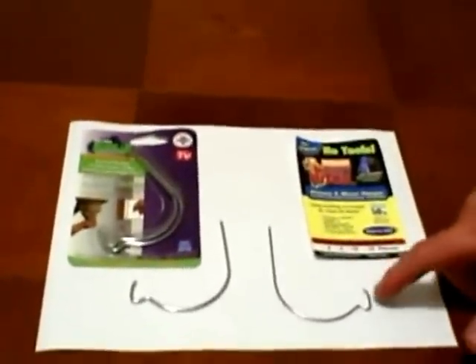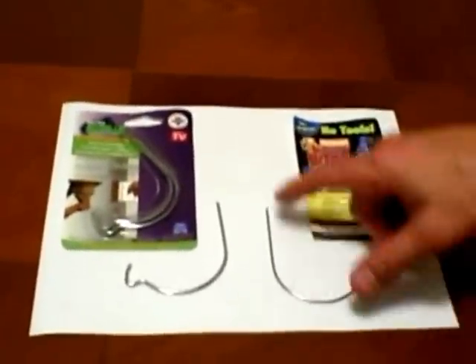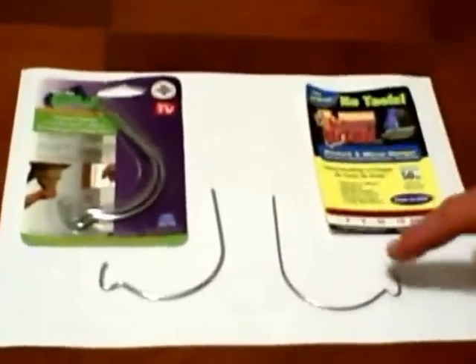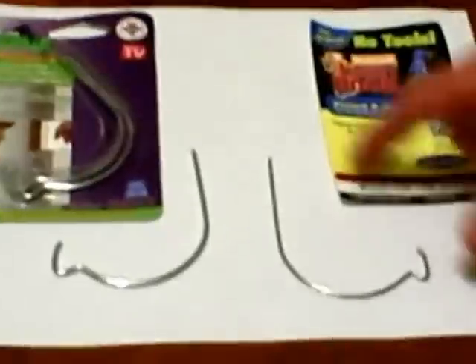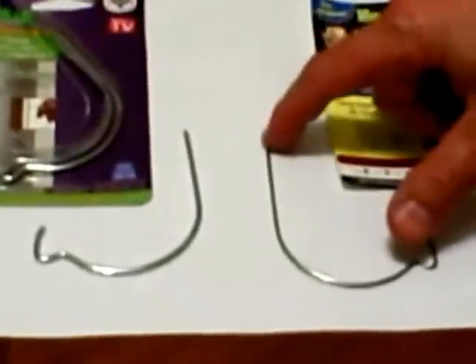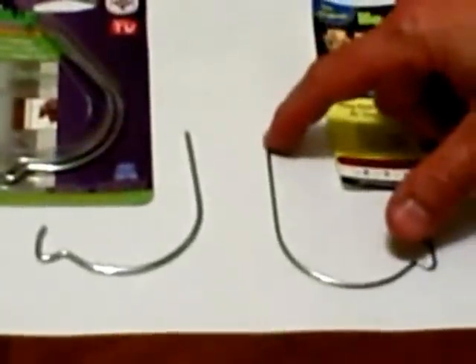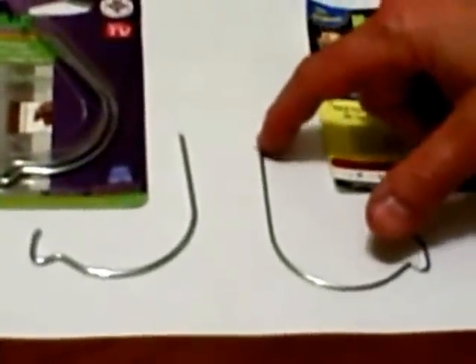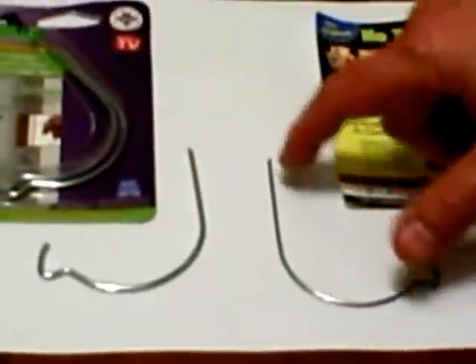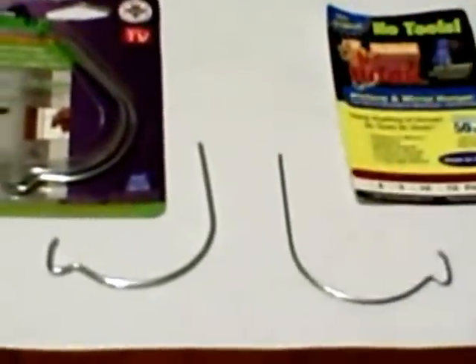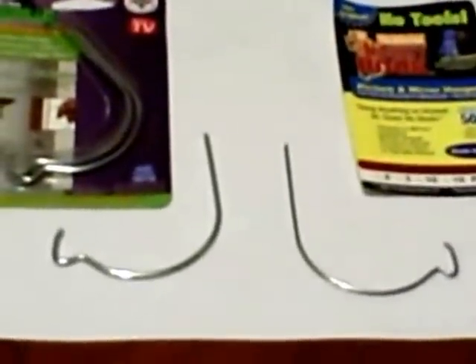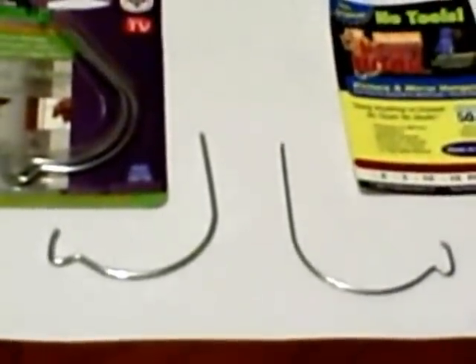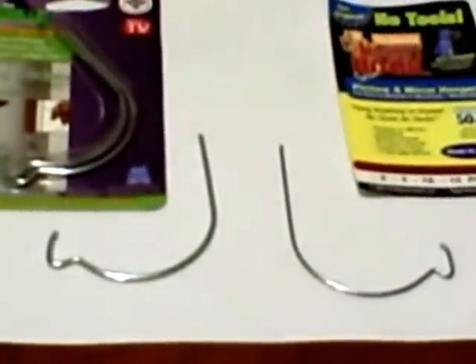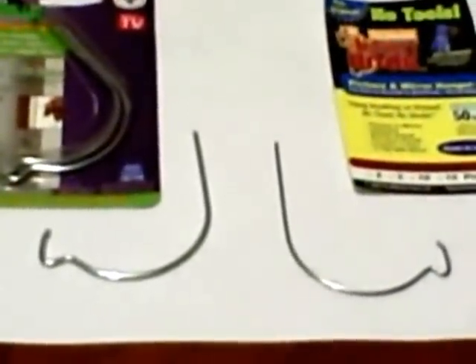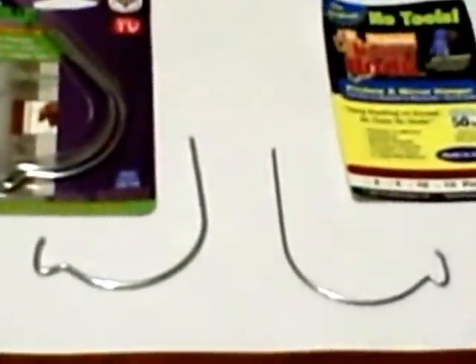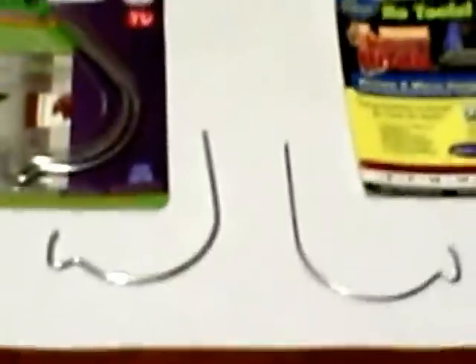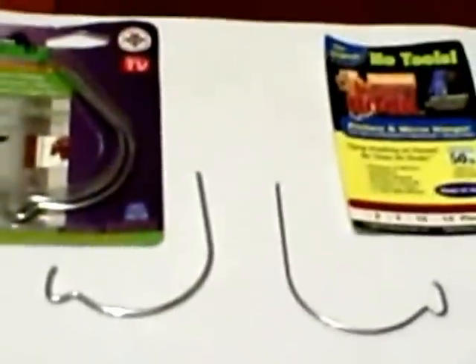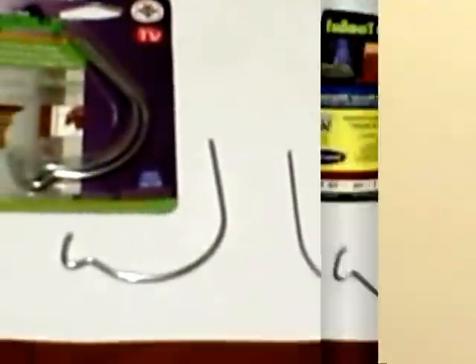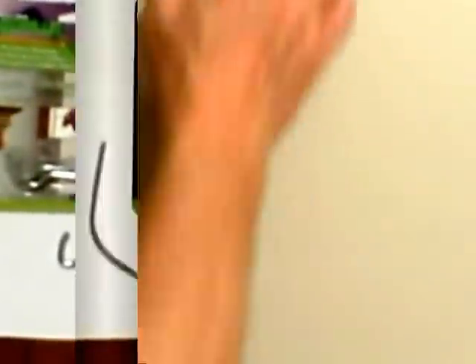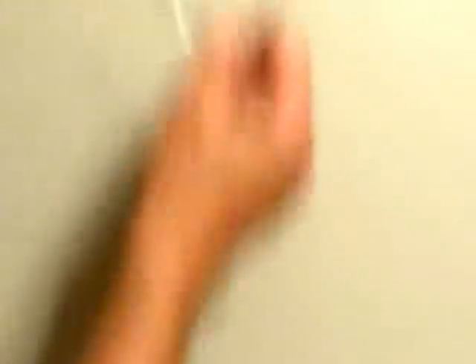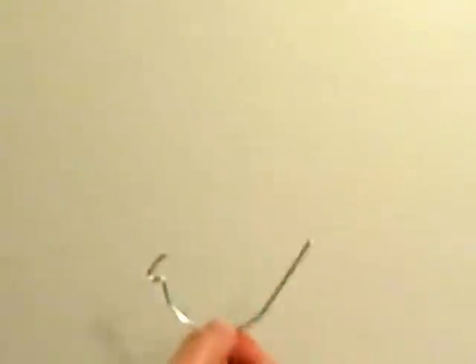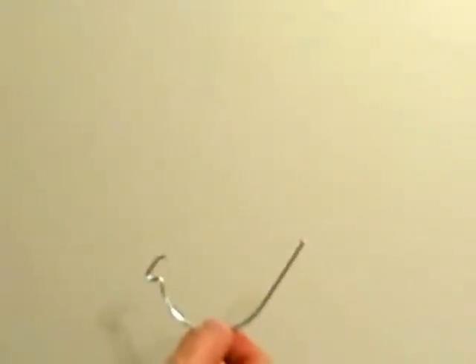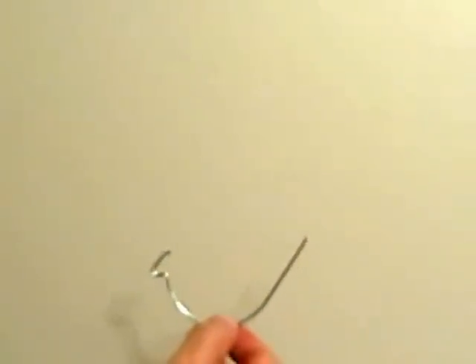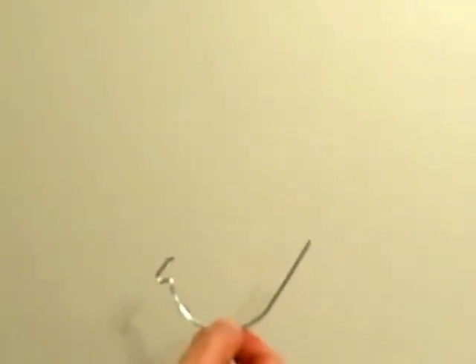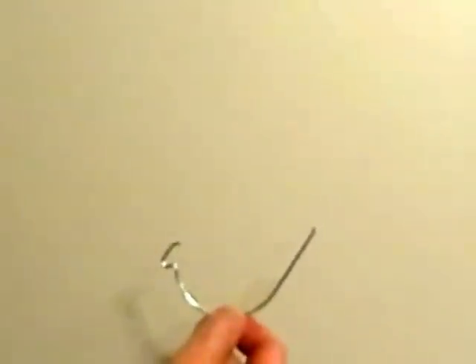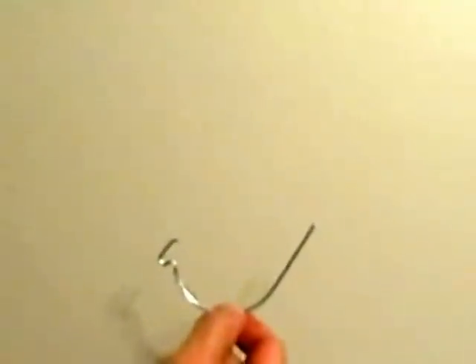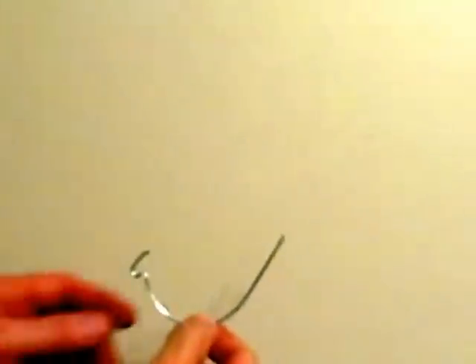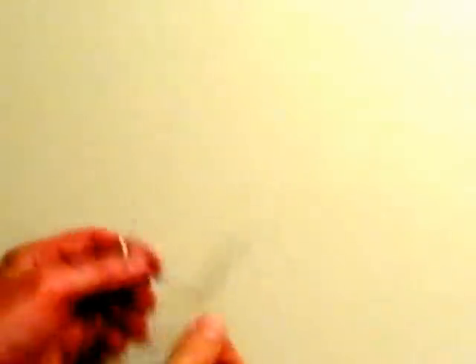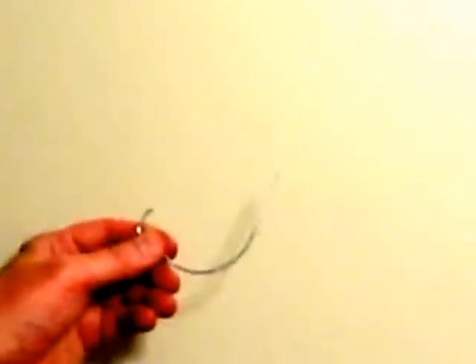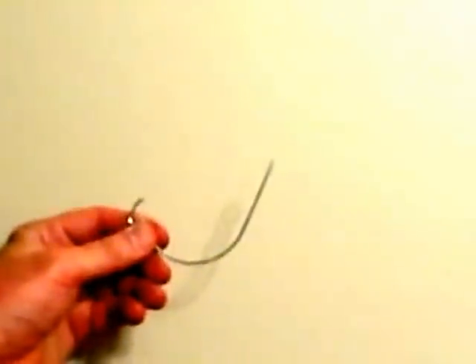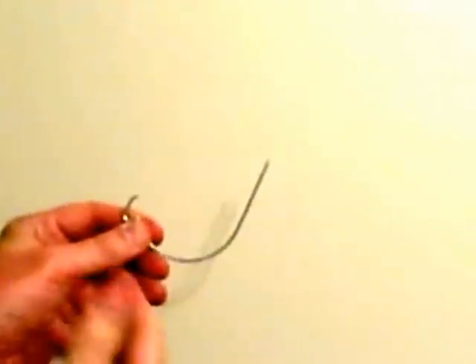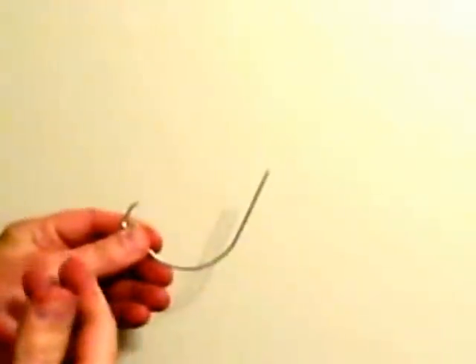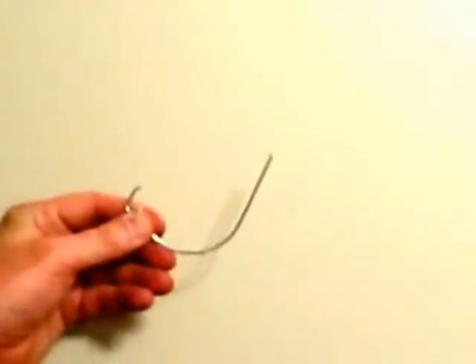It's just a bent piece of wire, and the end is actually self-piercing into drywall. I'll show you the steps to get a monkey hook in the wall. I've made my mark where I want to put my hook for a picture, and what's interesting is just this little piece of wire, the way it's designed,